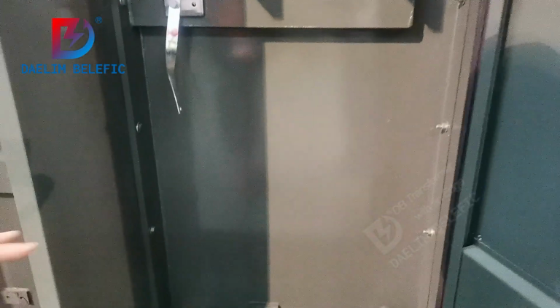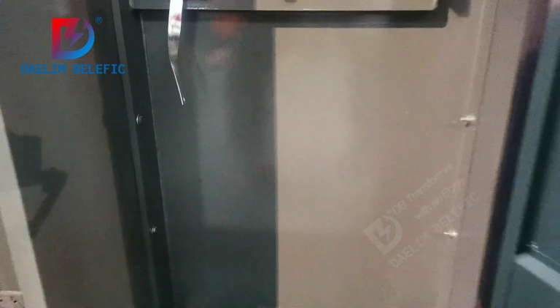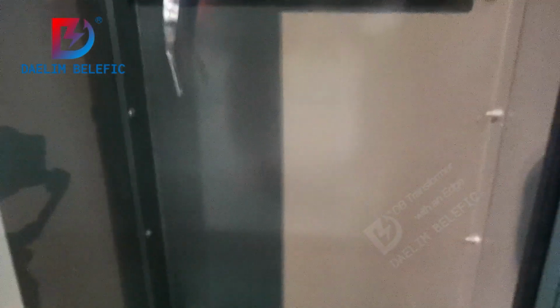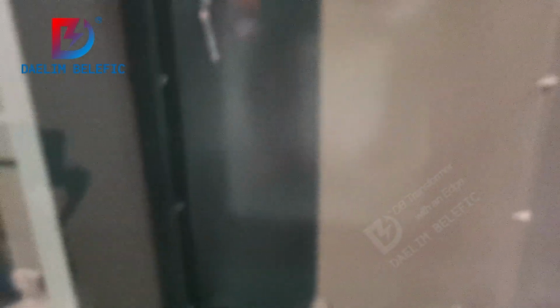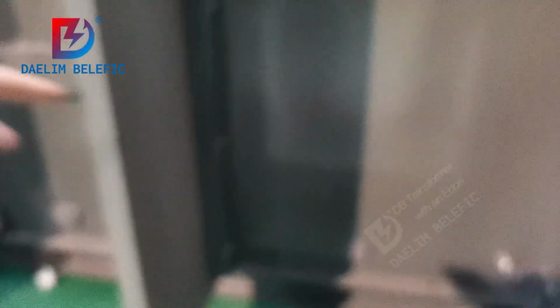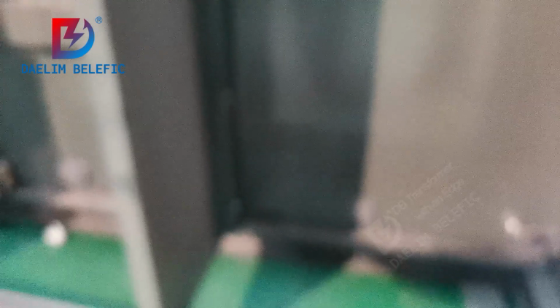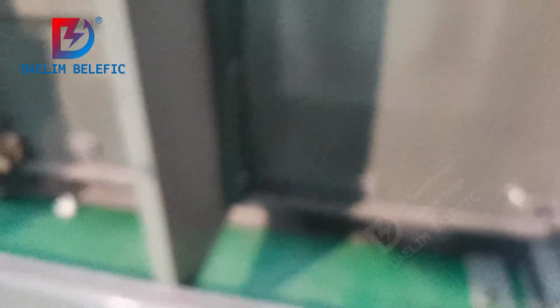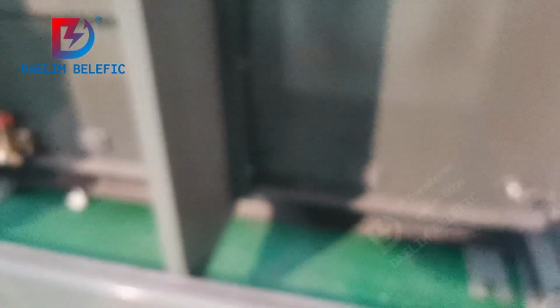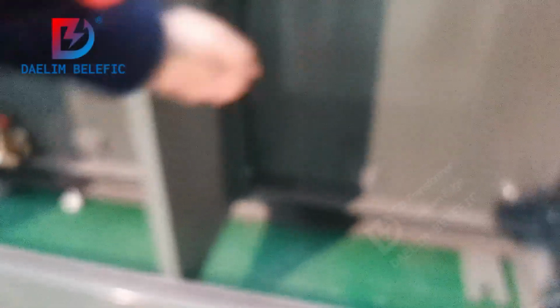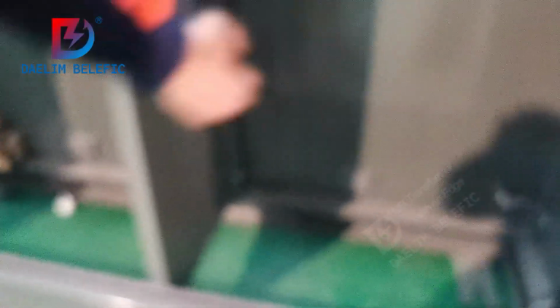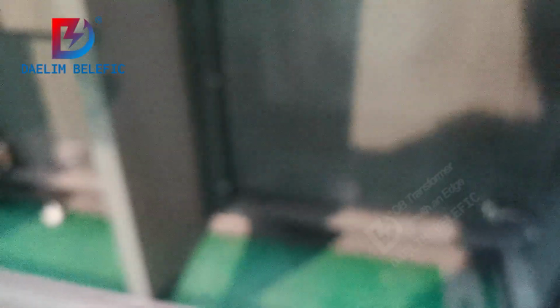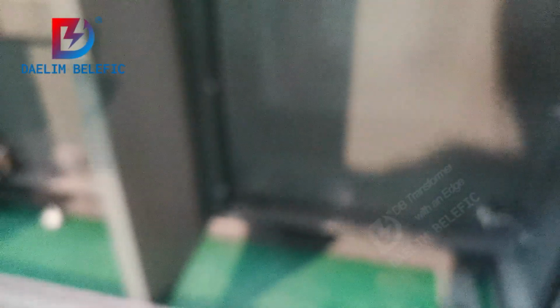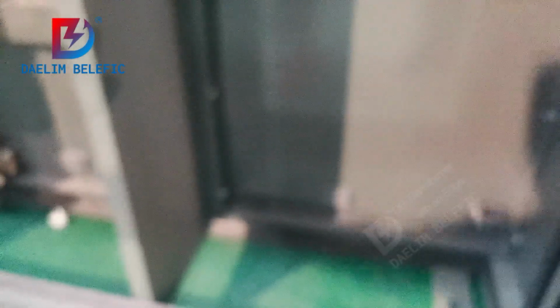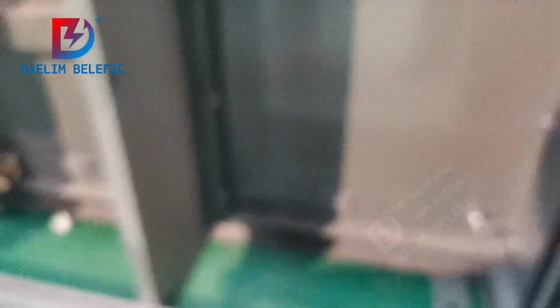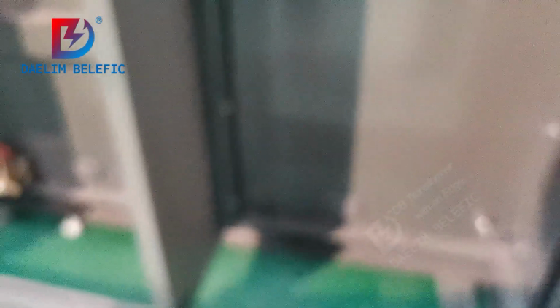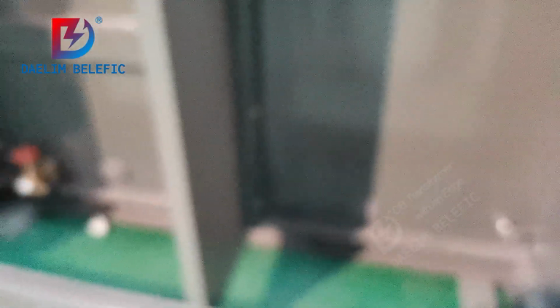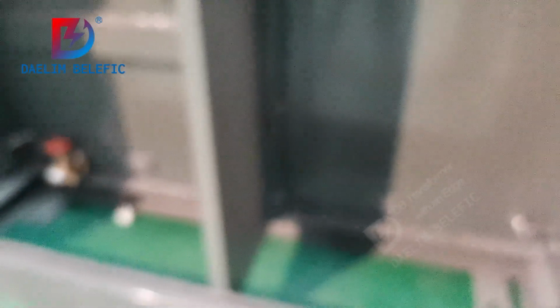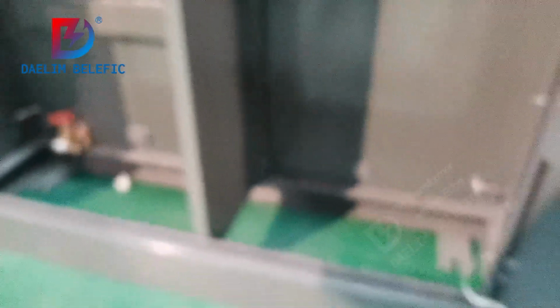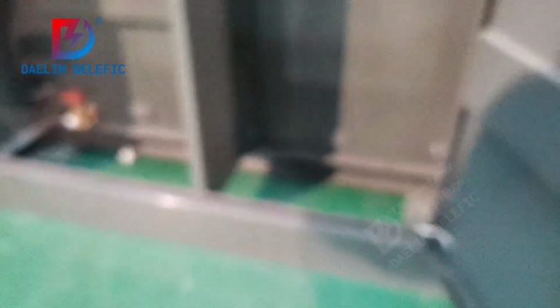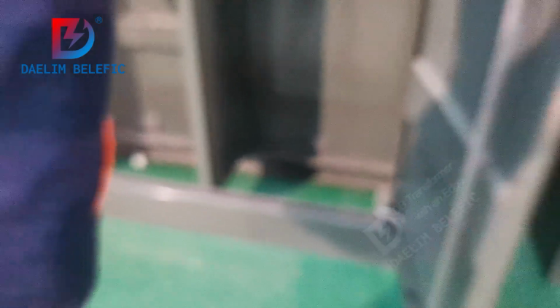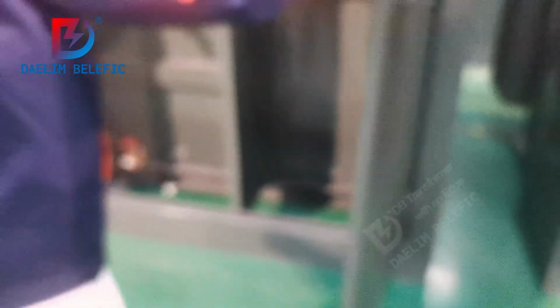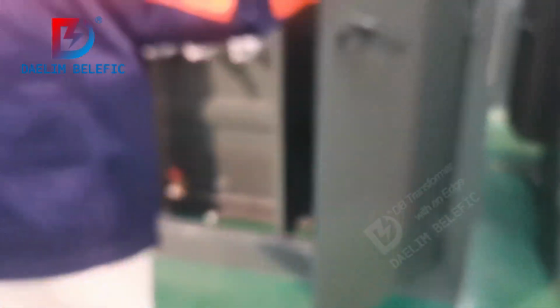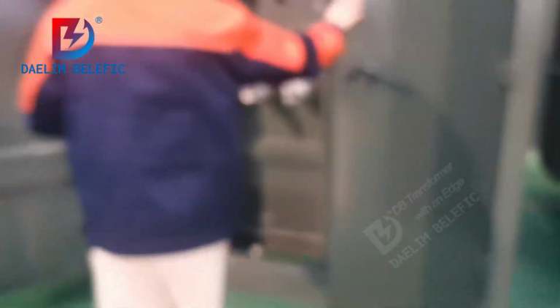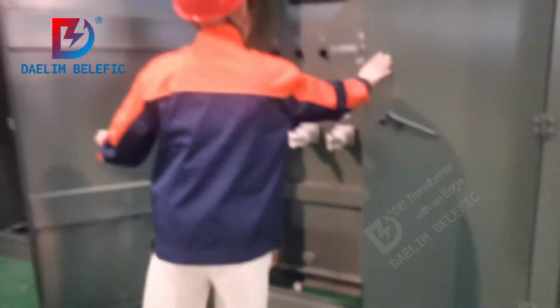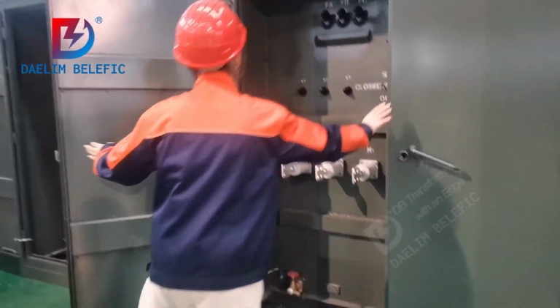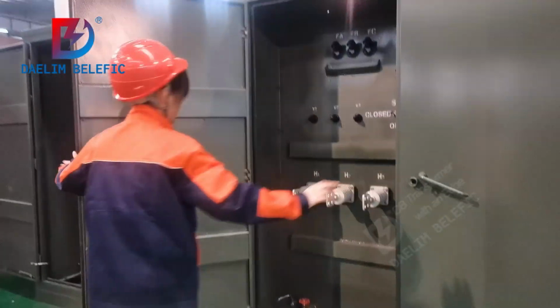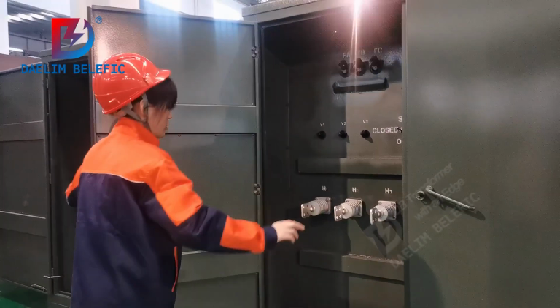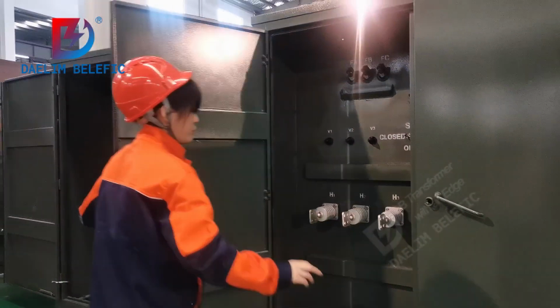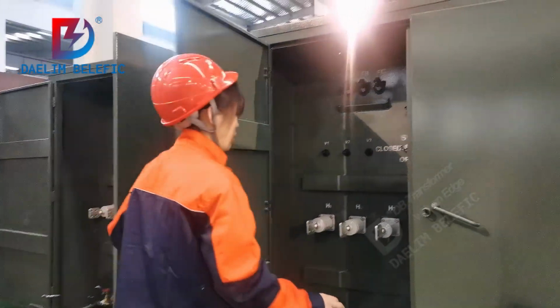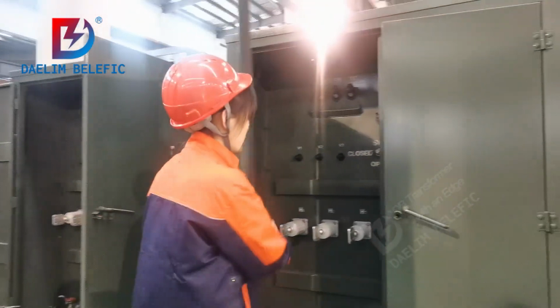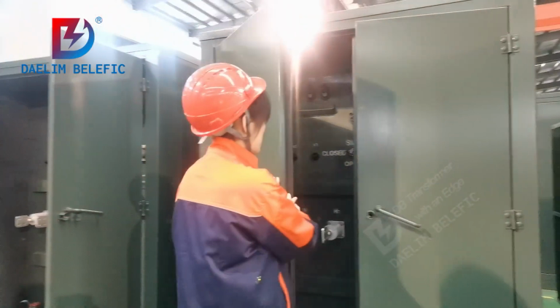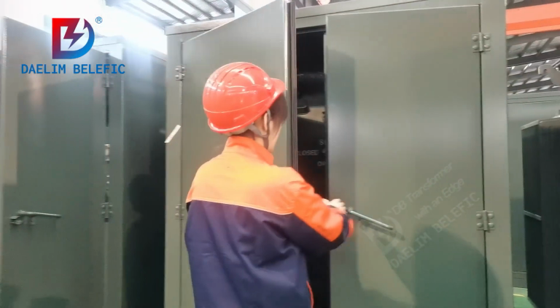Below are the grounding terminals. Let's have an overview of this transformer.